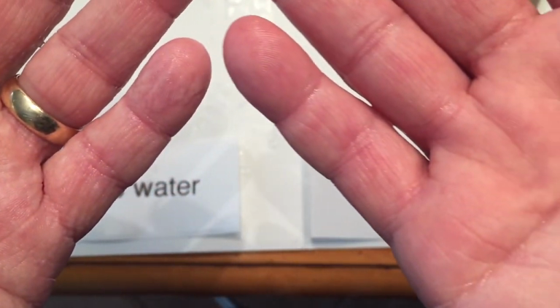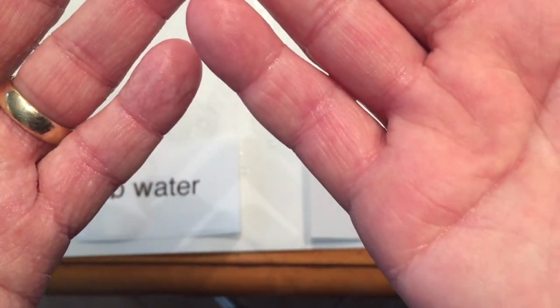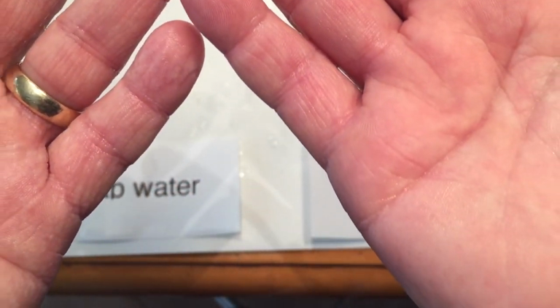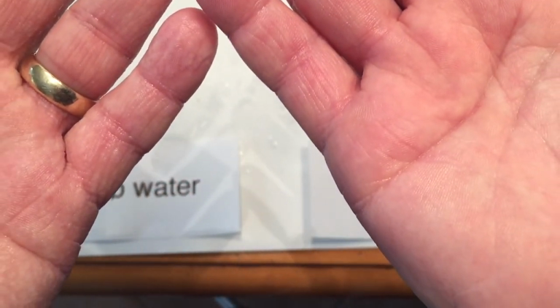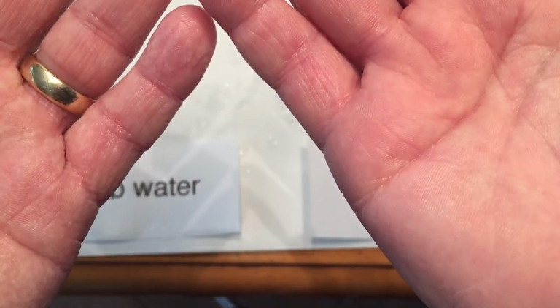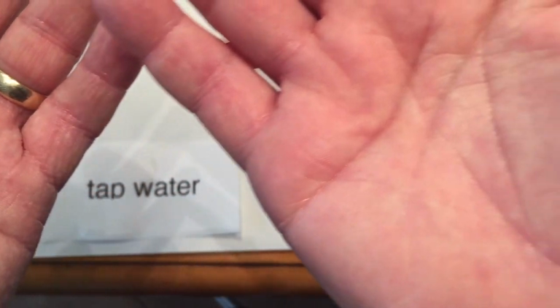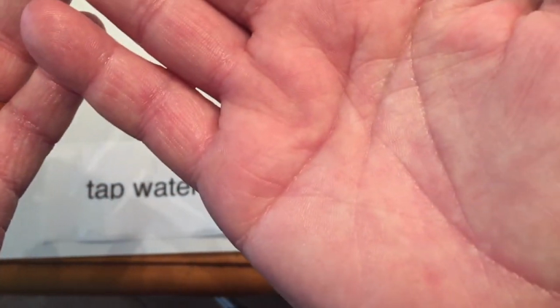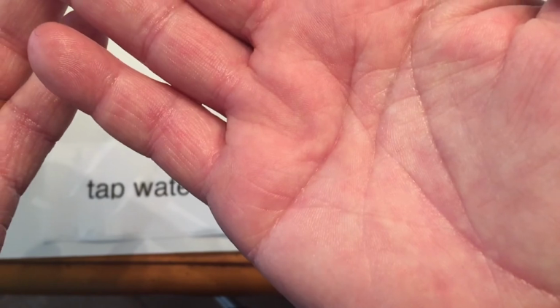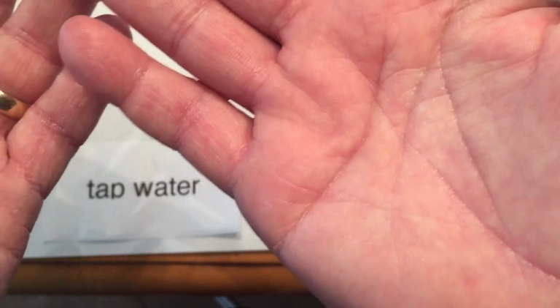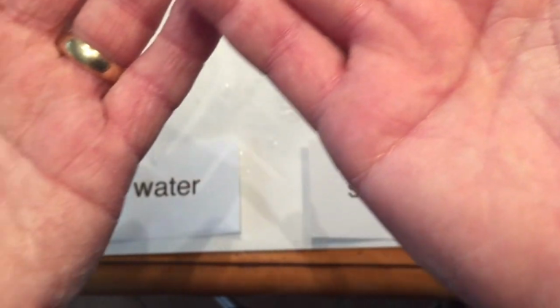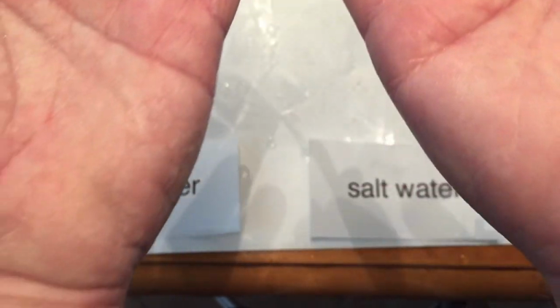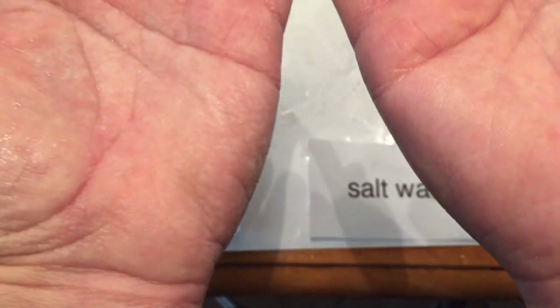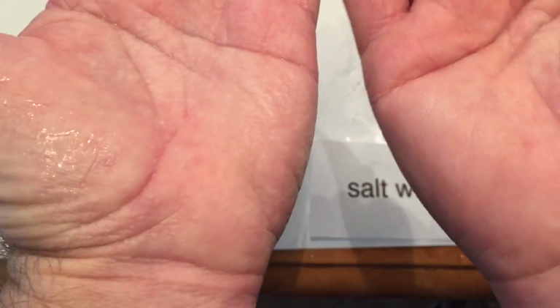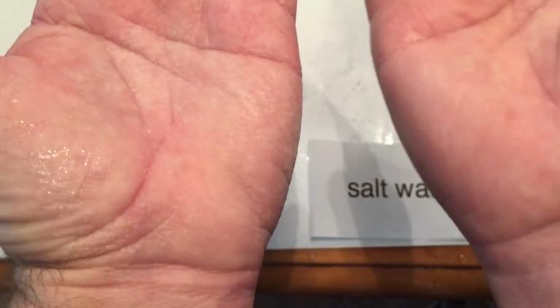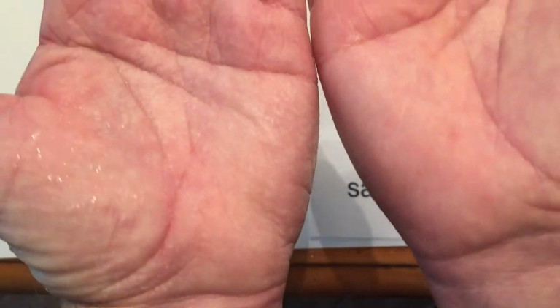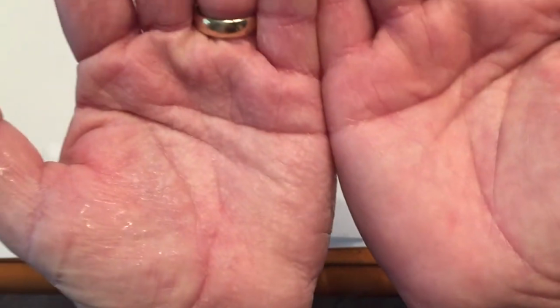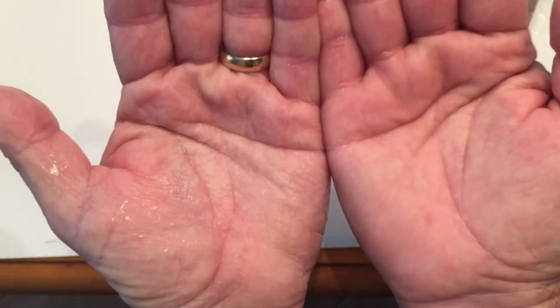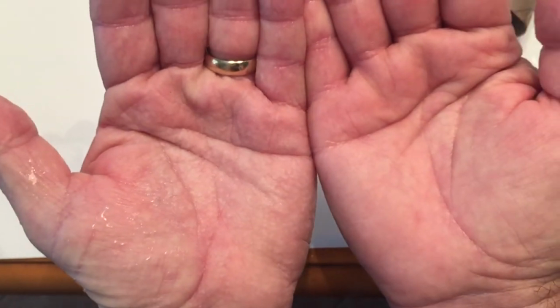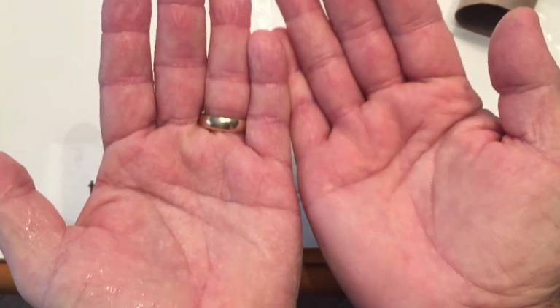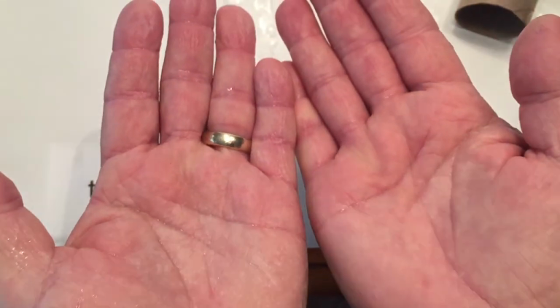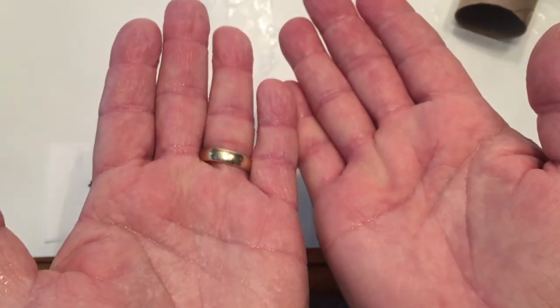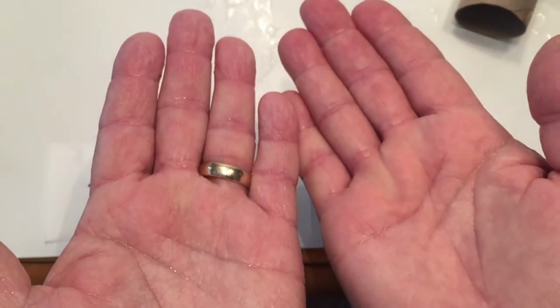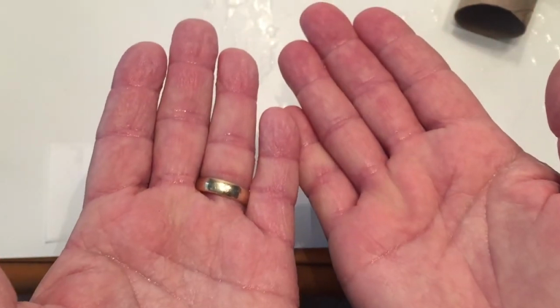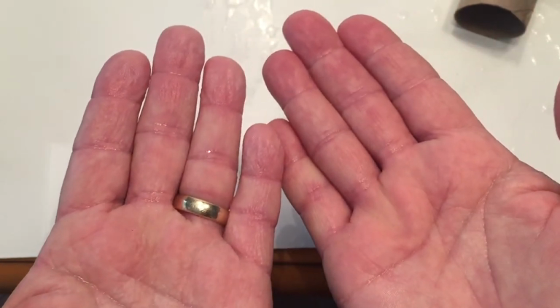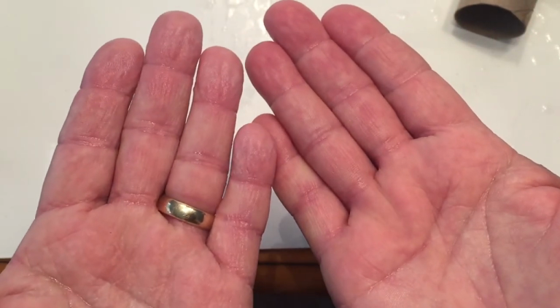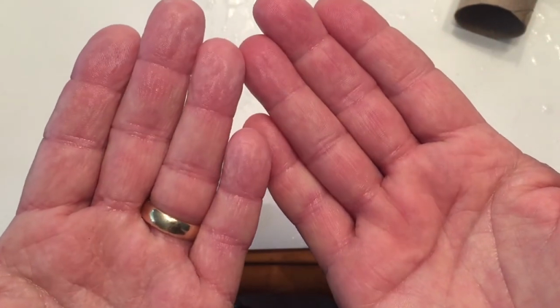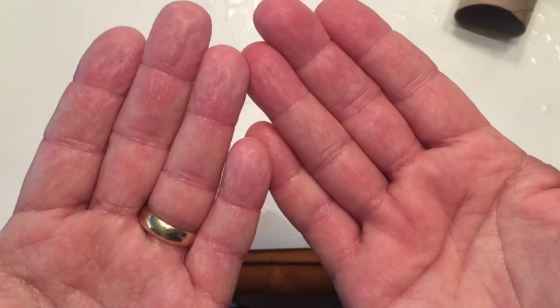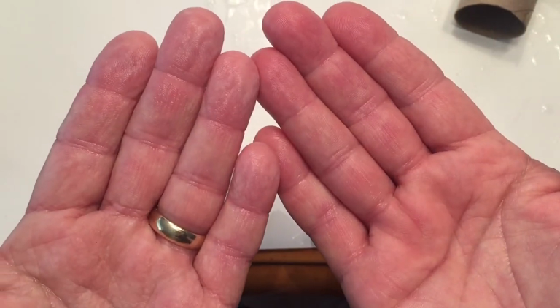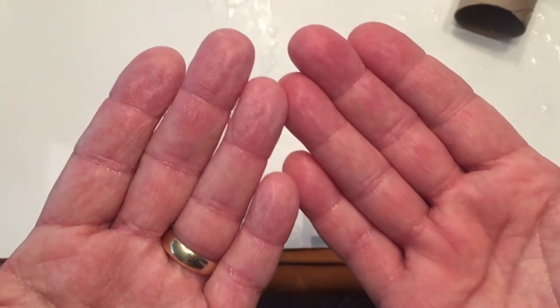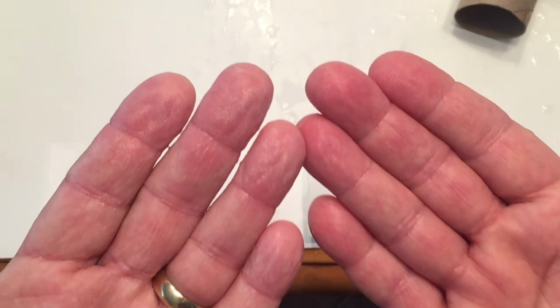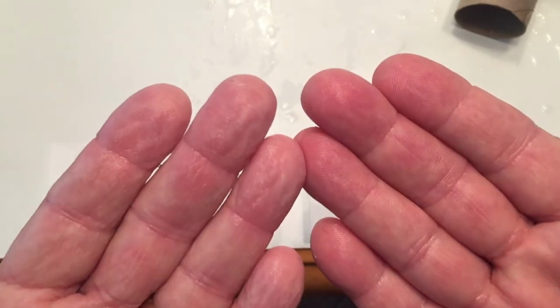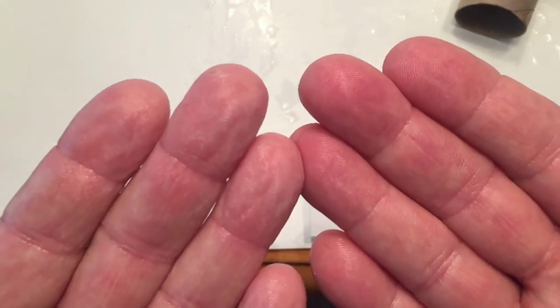However, the solute concentration of the salt water is greater than the solute concentration of your cells. The cells have a lower concentration of dissolved solutes than the salt solution surrounding them — the cells are hypertonic to the surrounding solution.